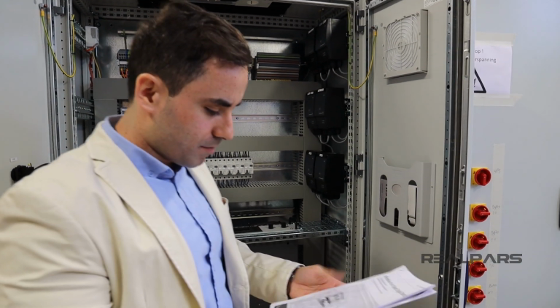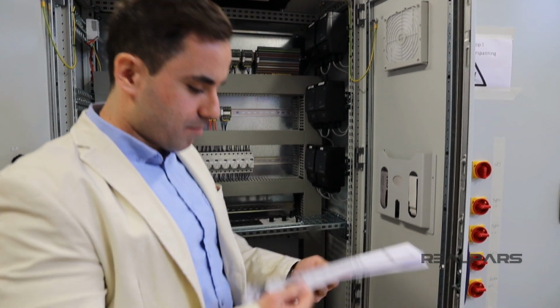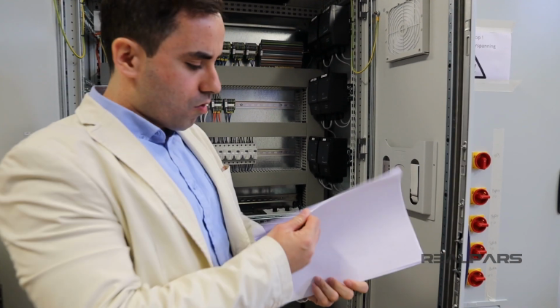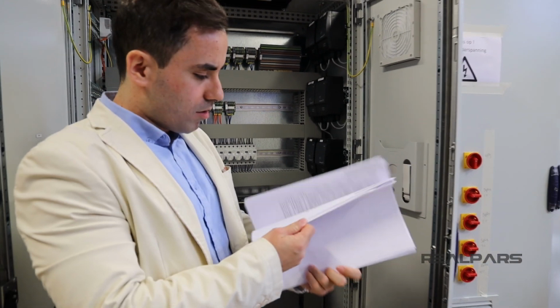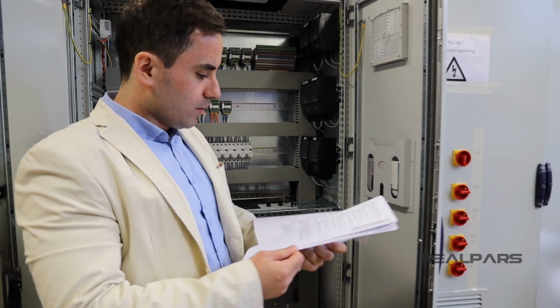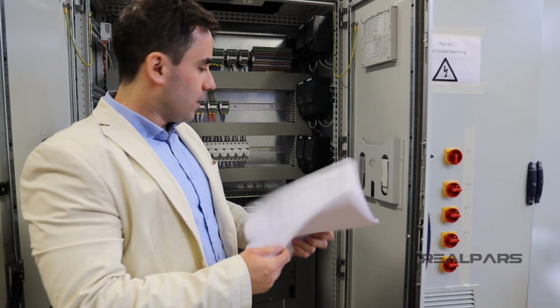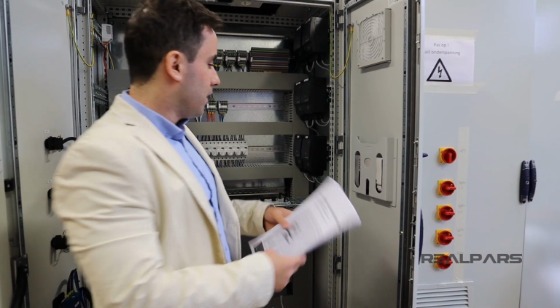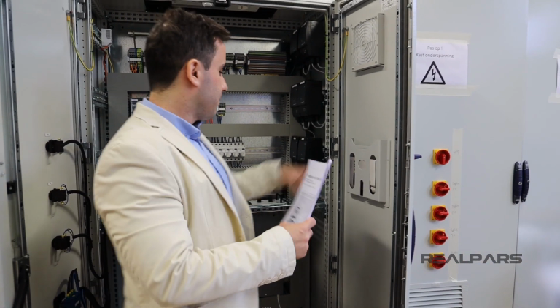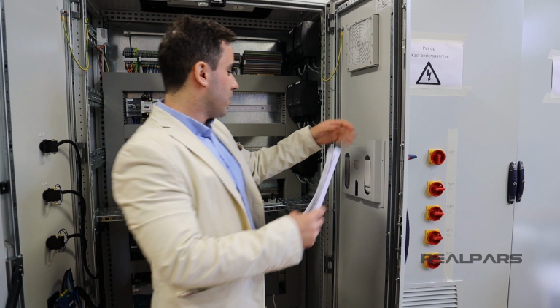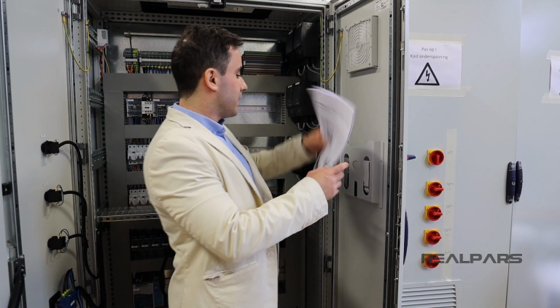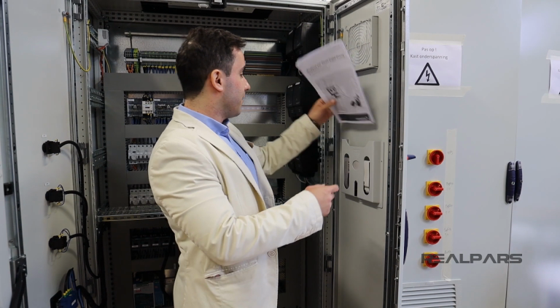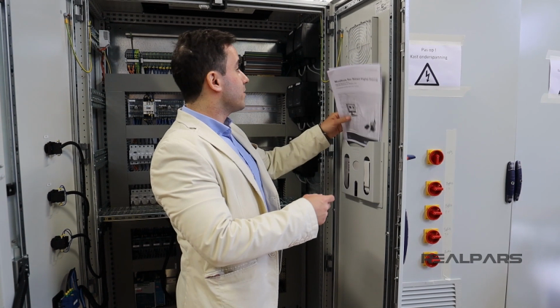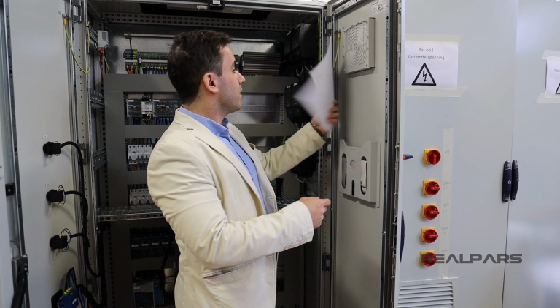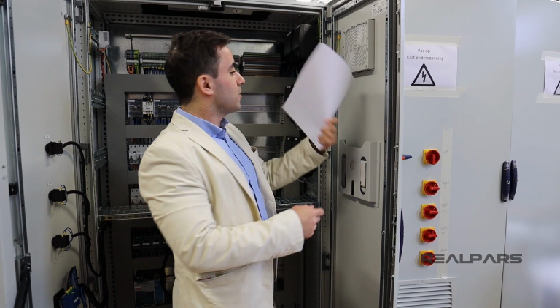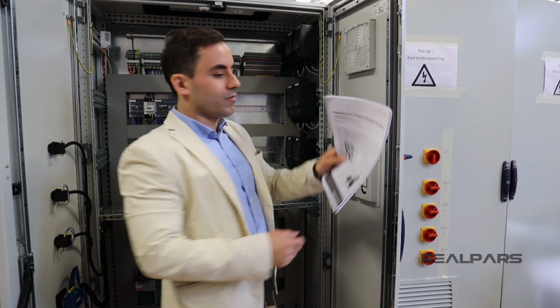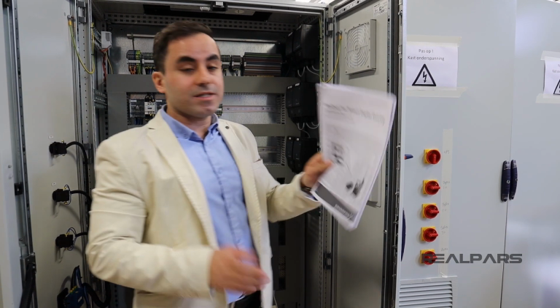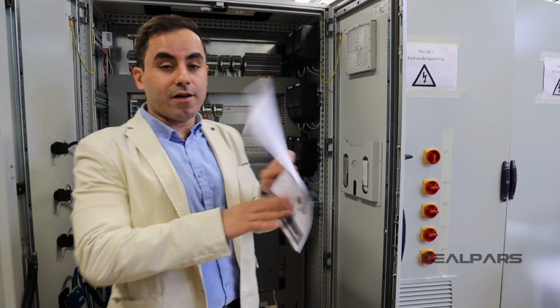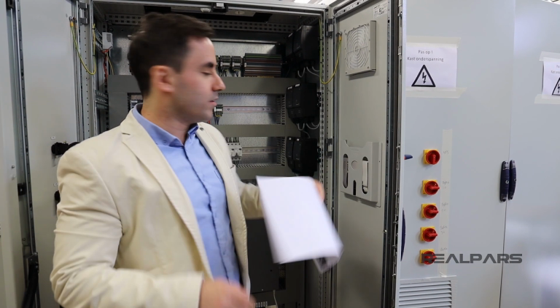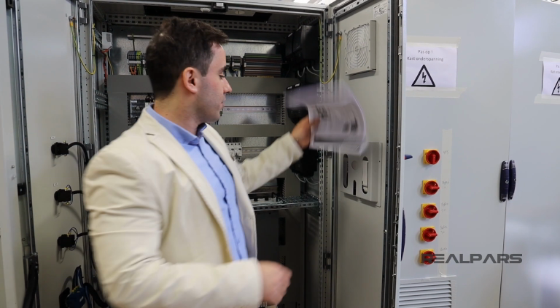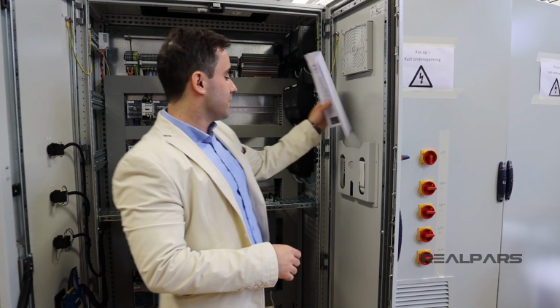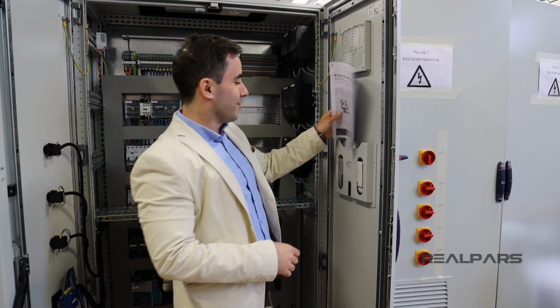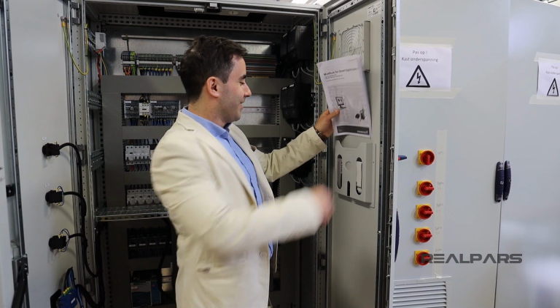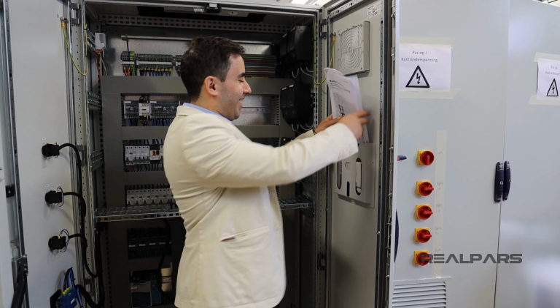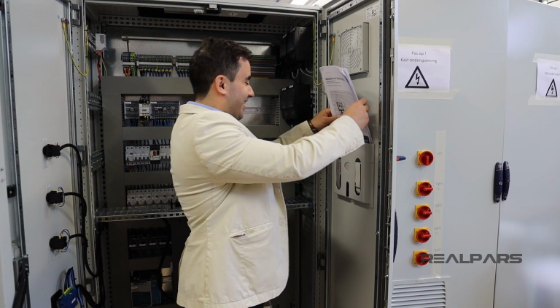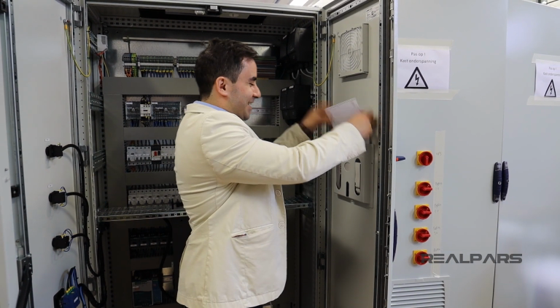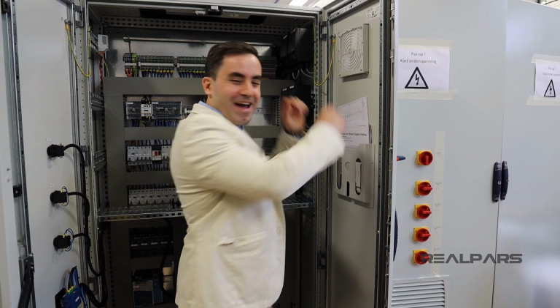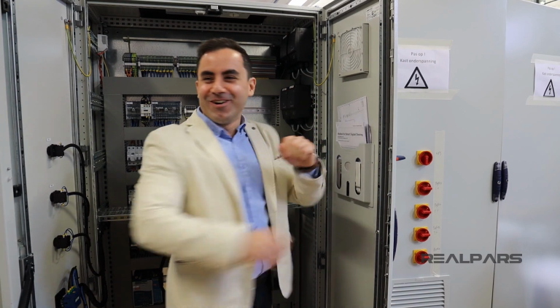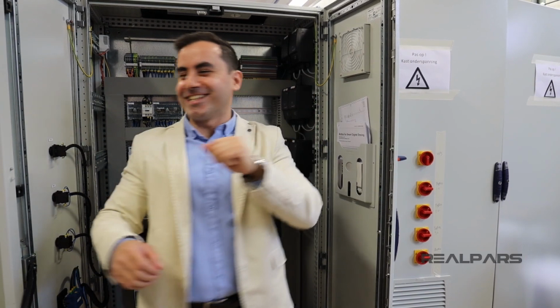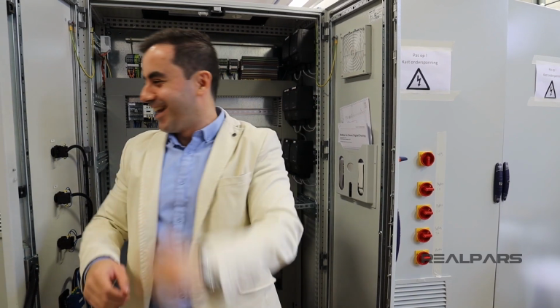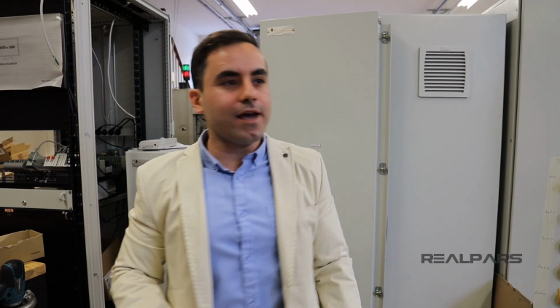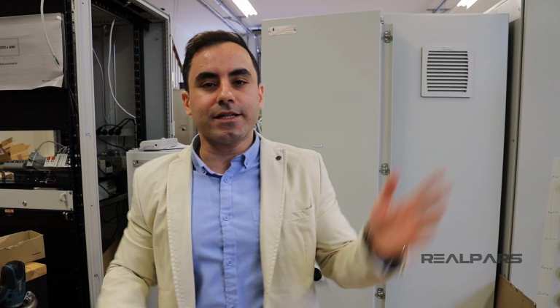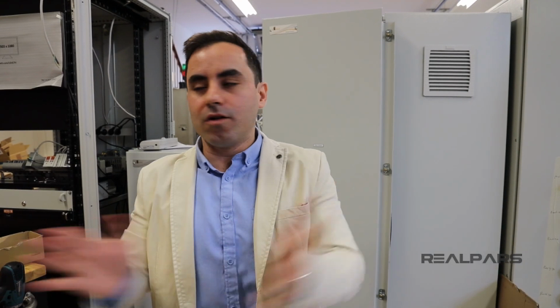If we have time, we'll explain a little more about wiring. Note that these are not wiring diagrams — these are only manuals.